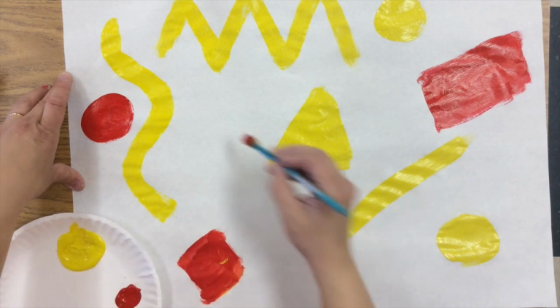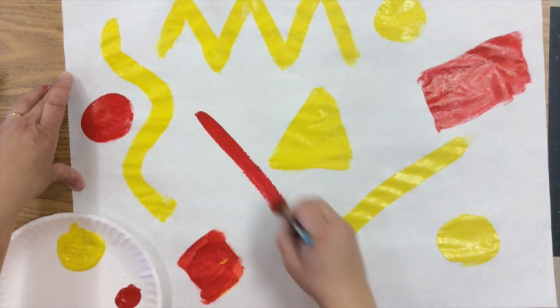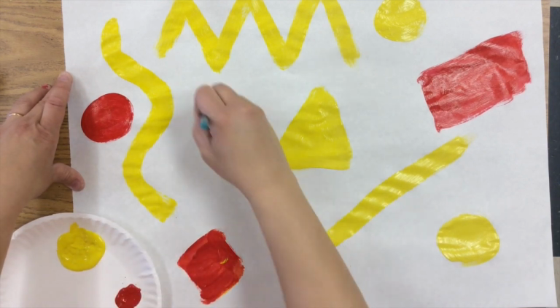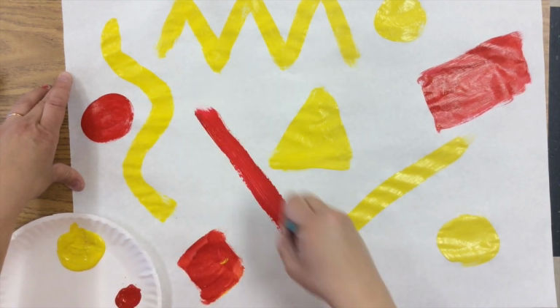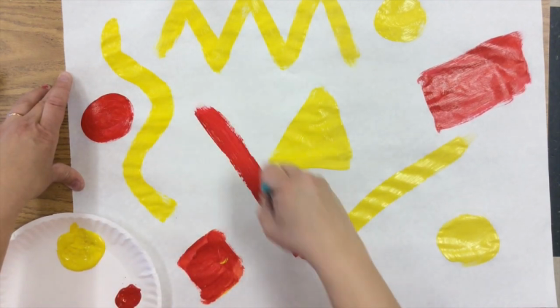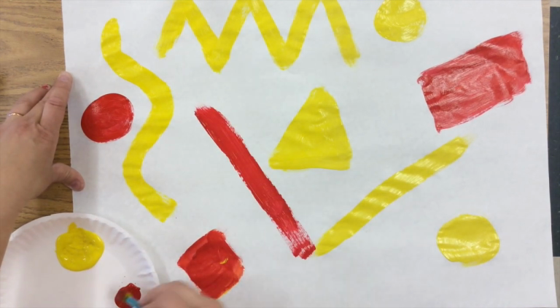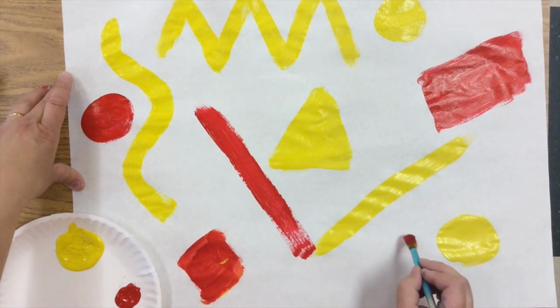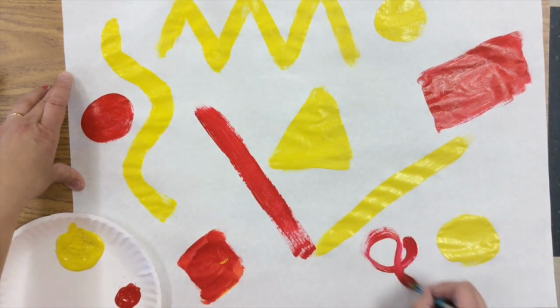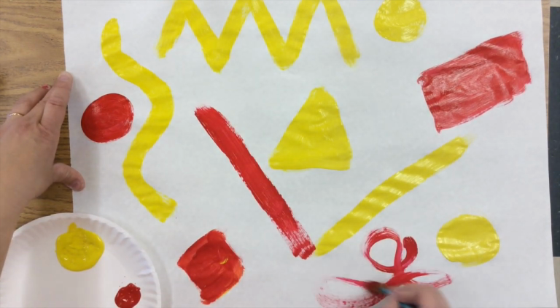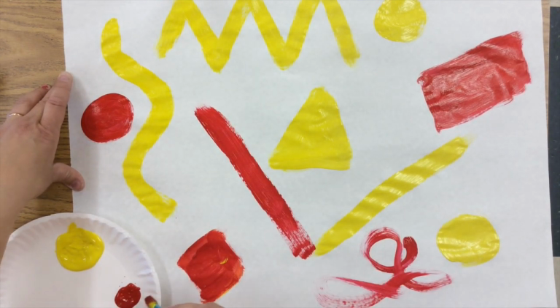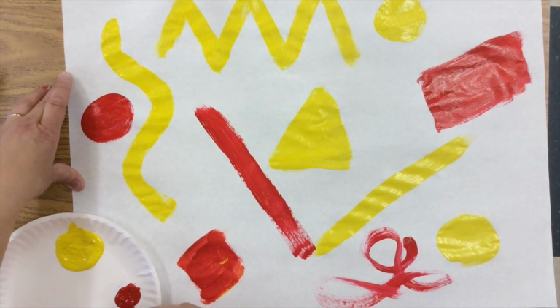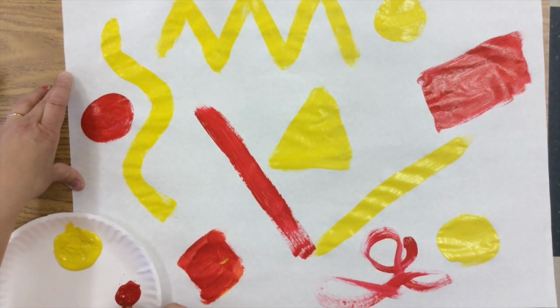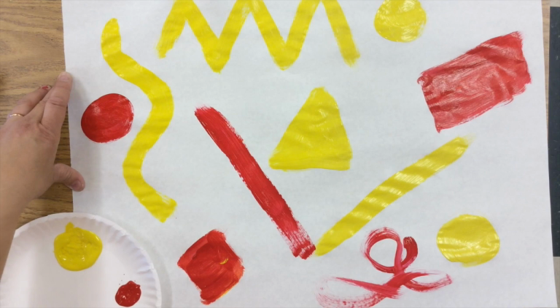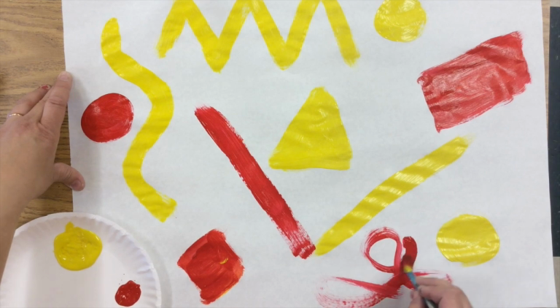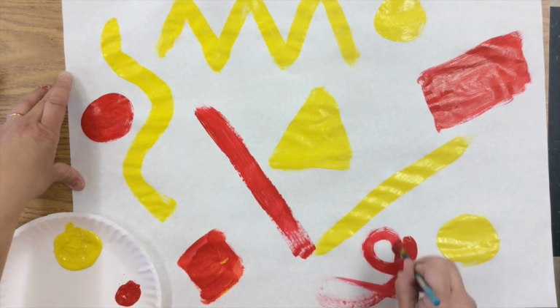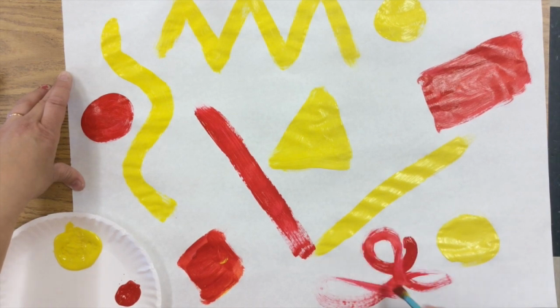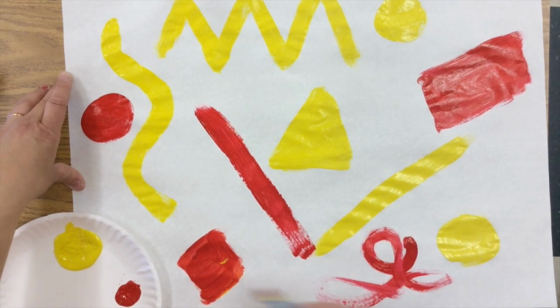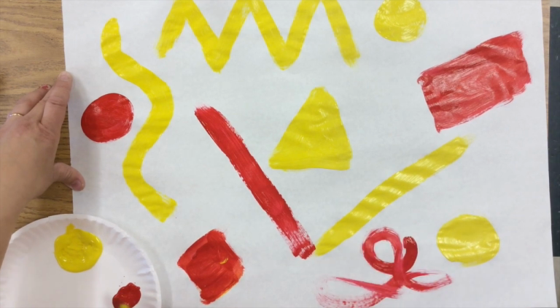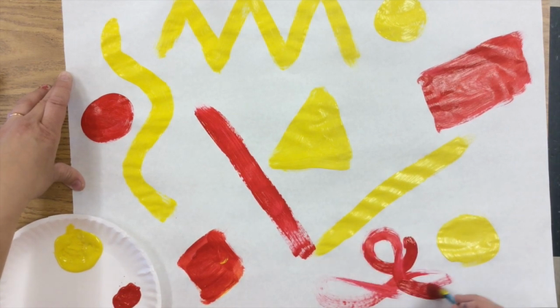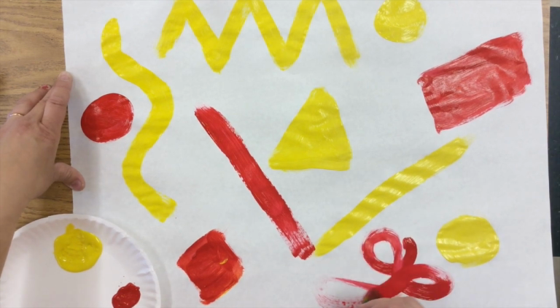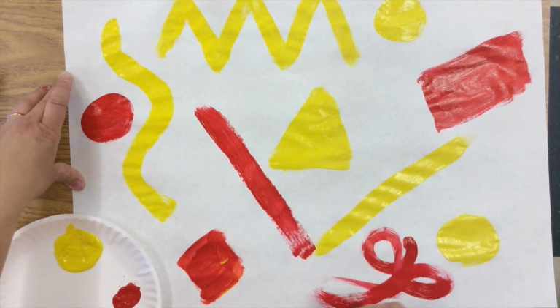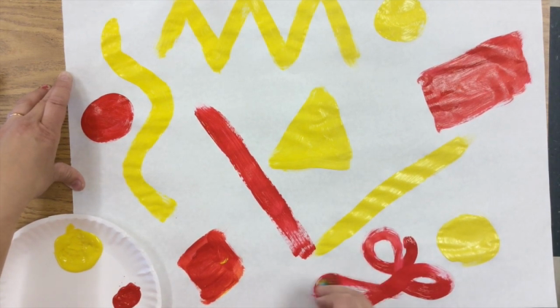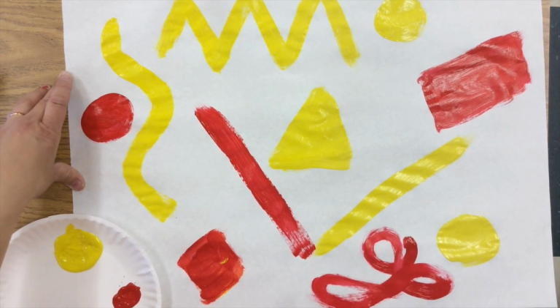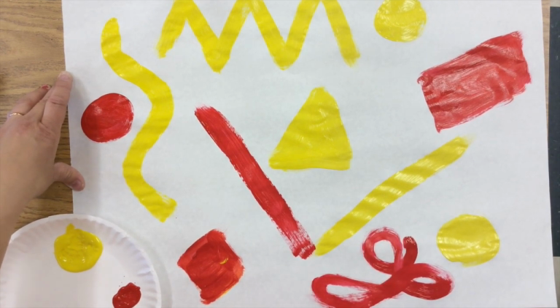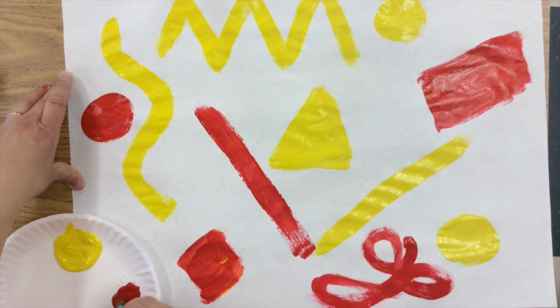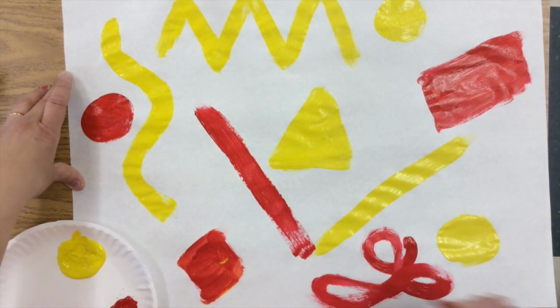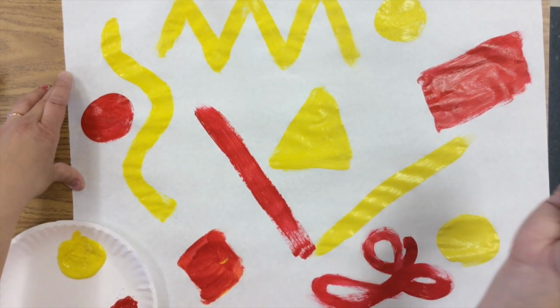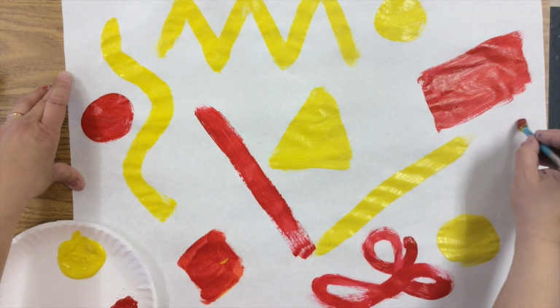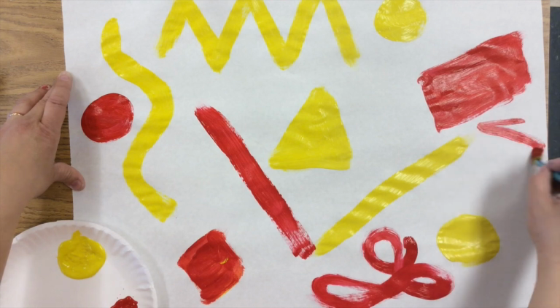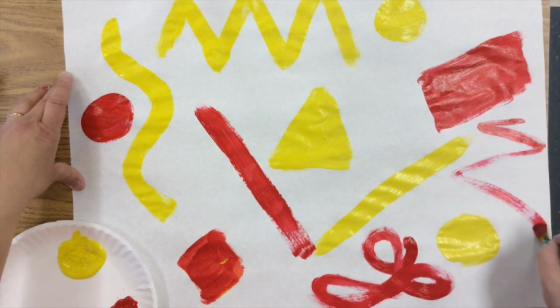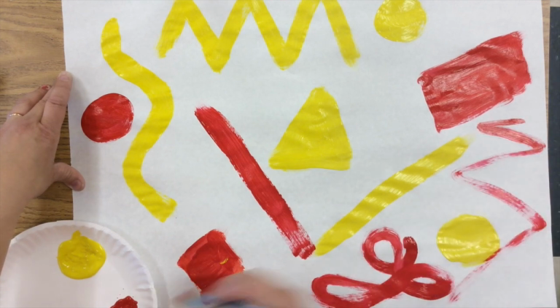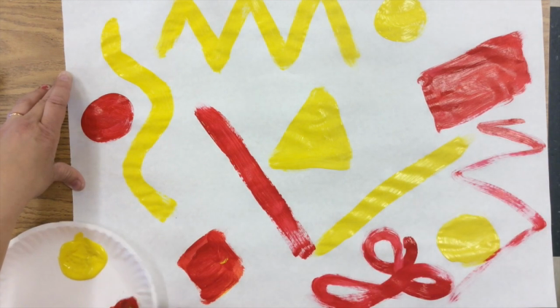So three shapes, three lines — there's a zigzag line — and then when you're done with that, you're going to get your next primary color.